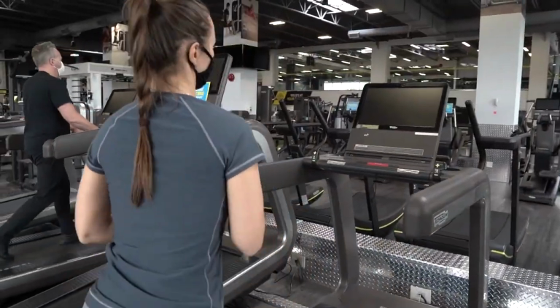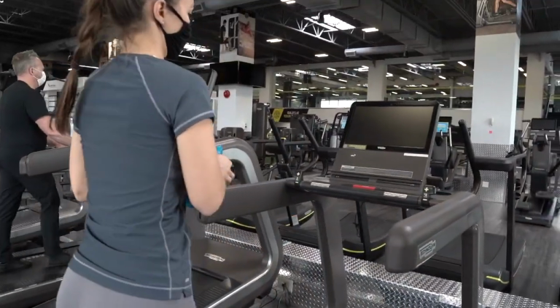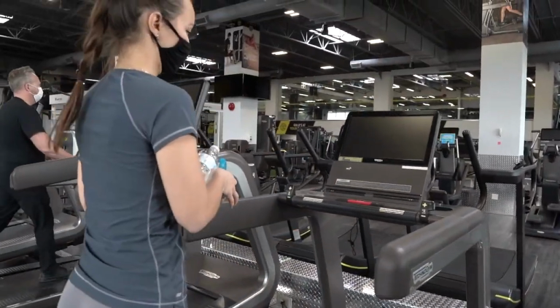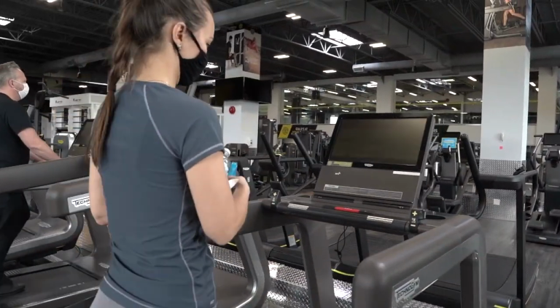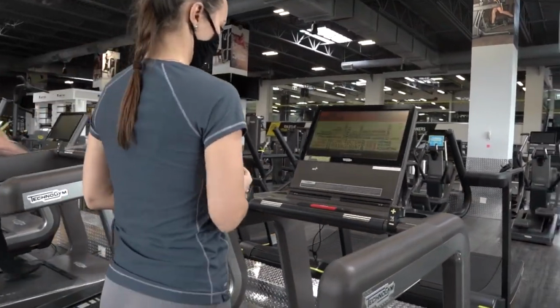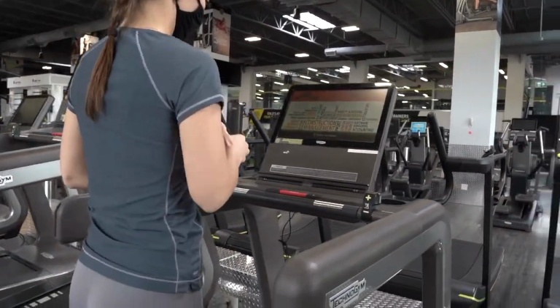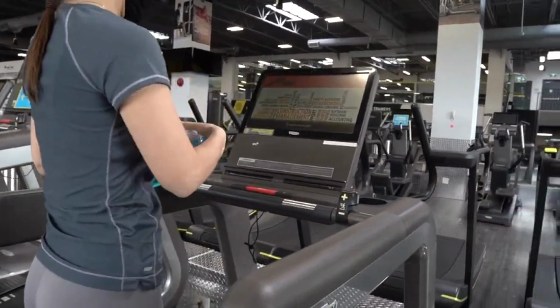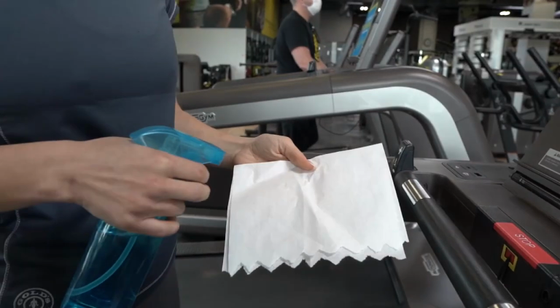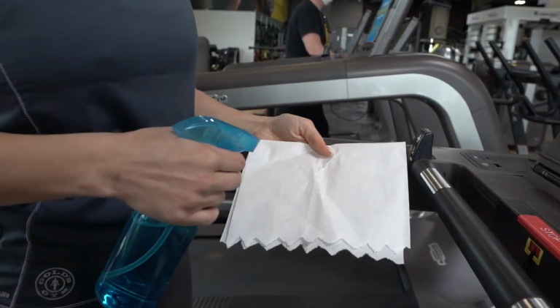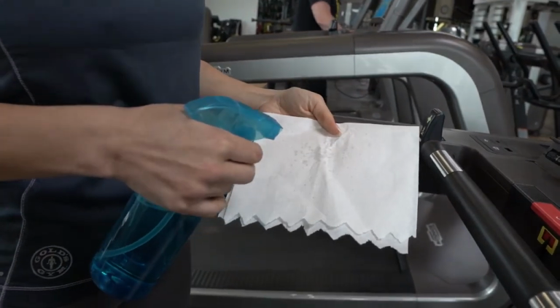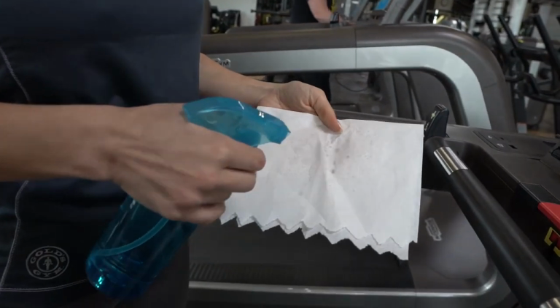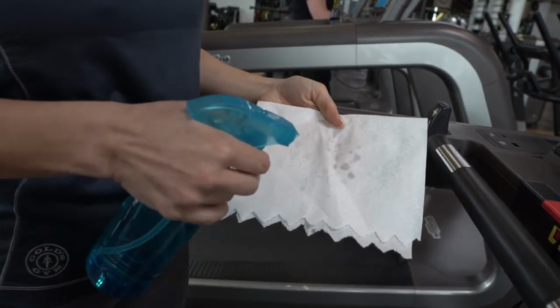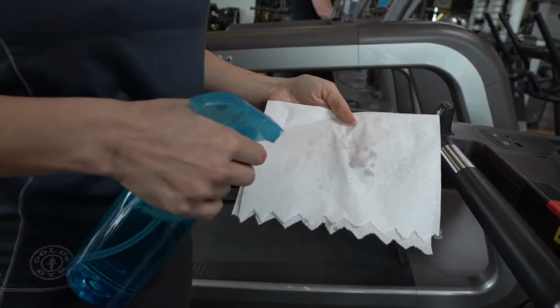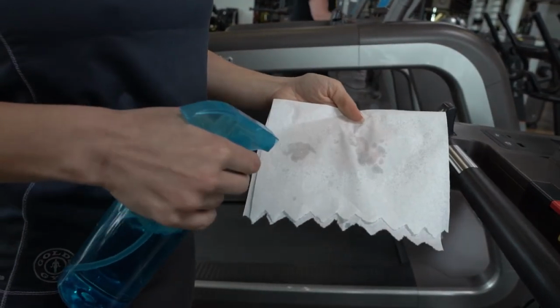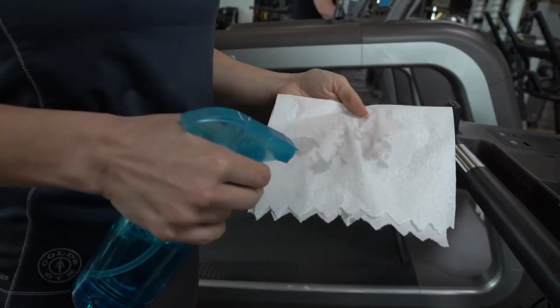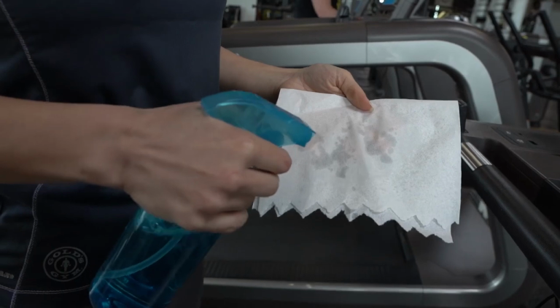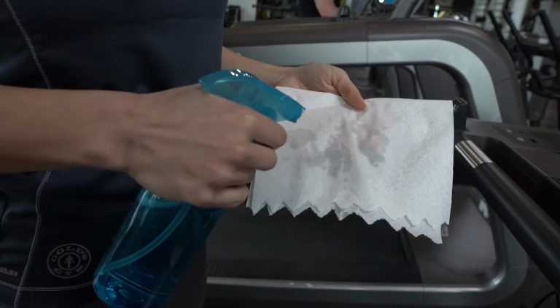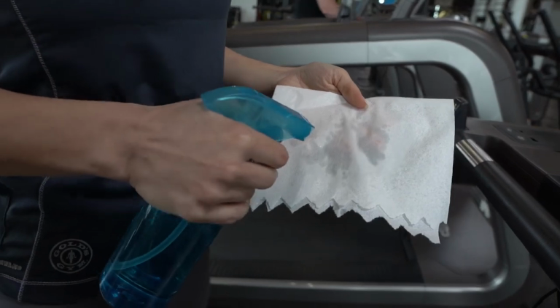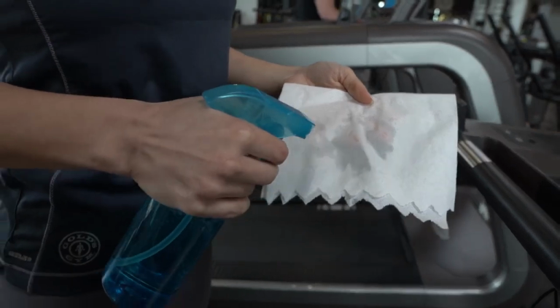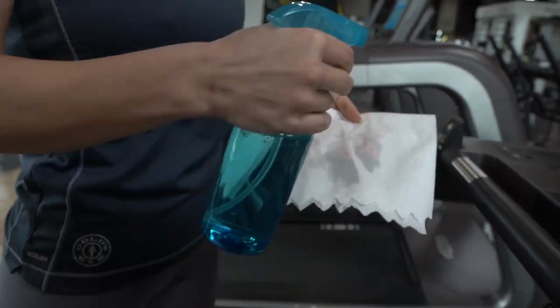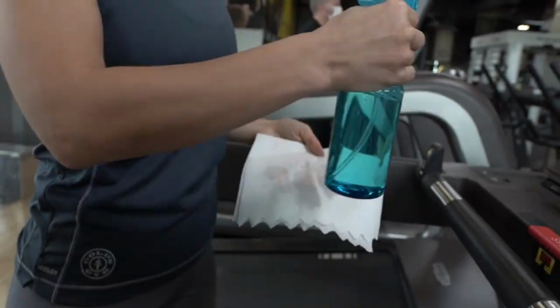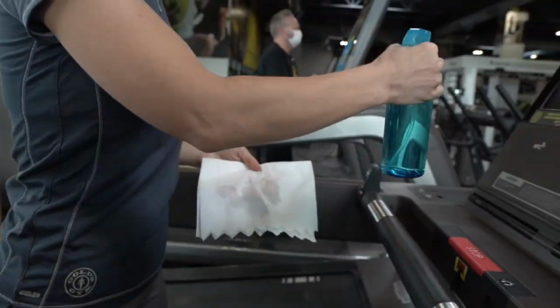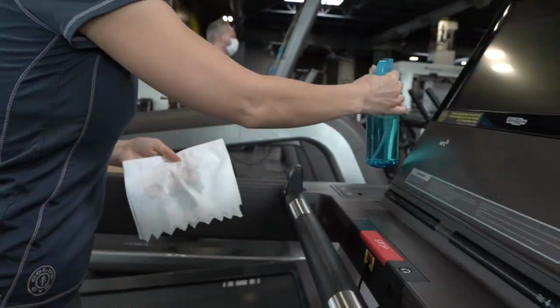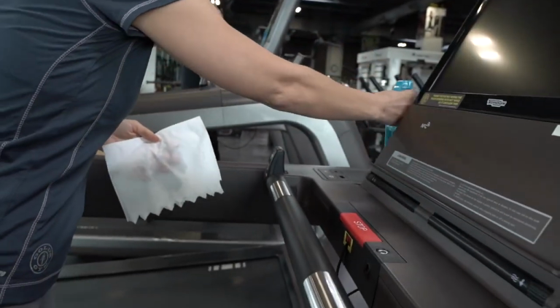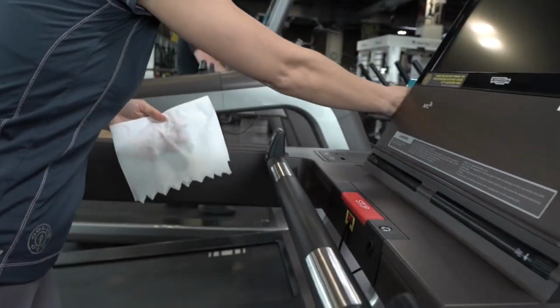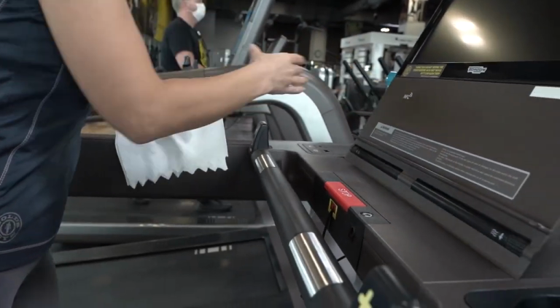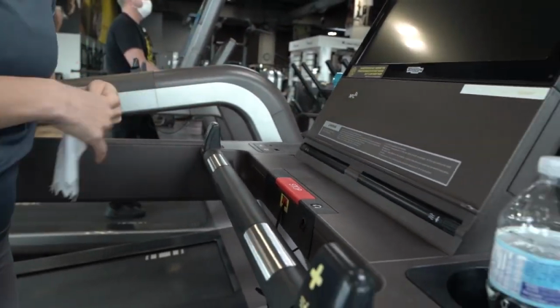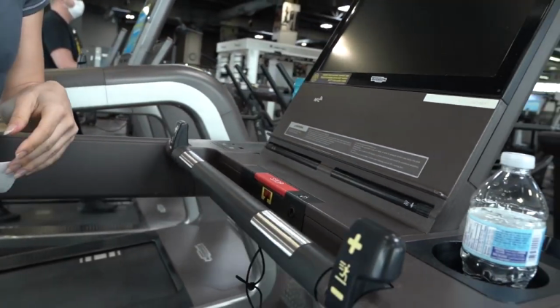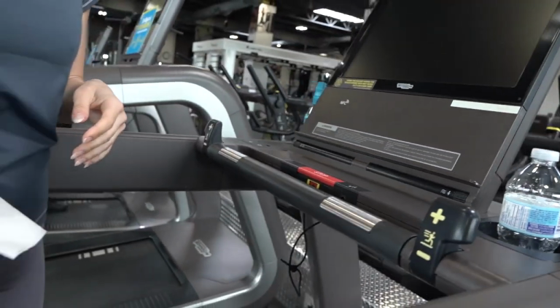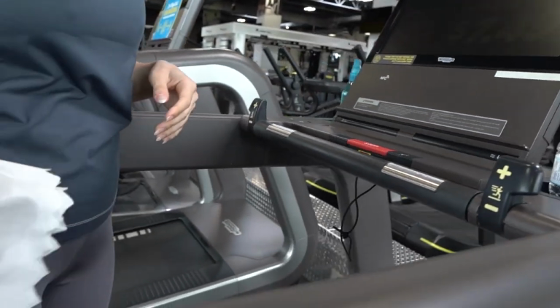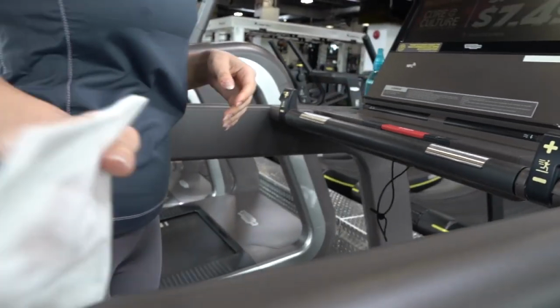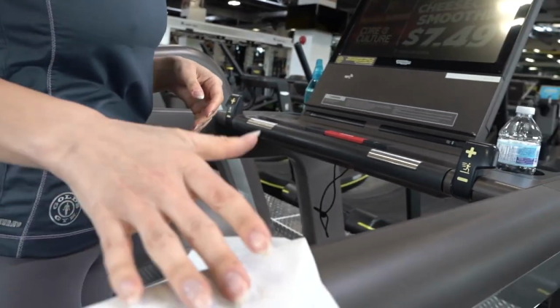Before you start your workout, grab some paper towel, use your sanitizing spray, and wipe down anywhere your hands will touch.